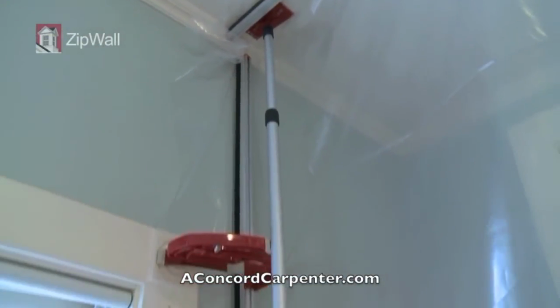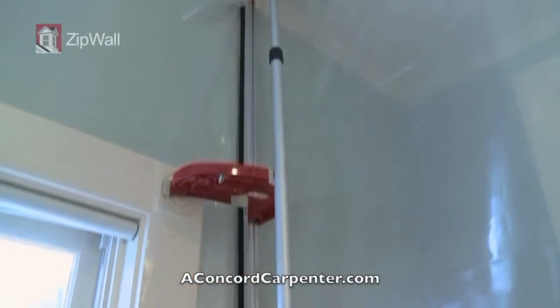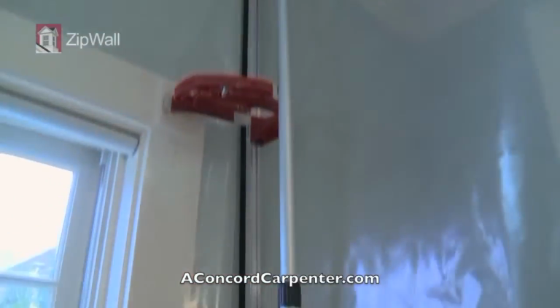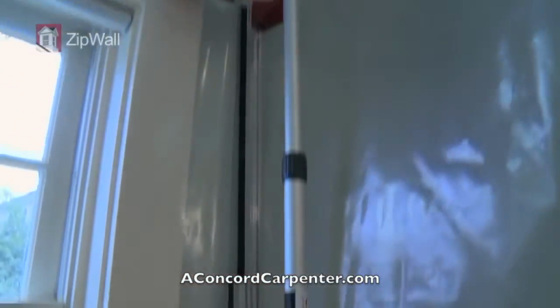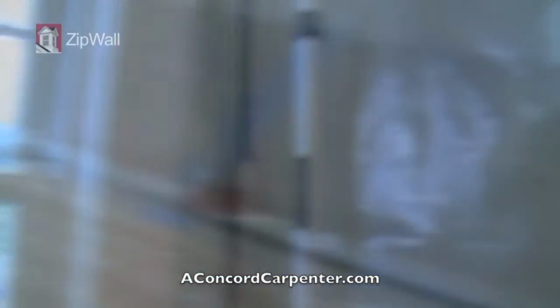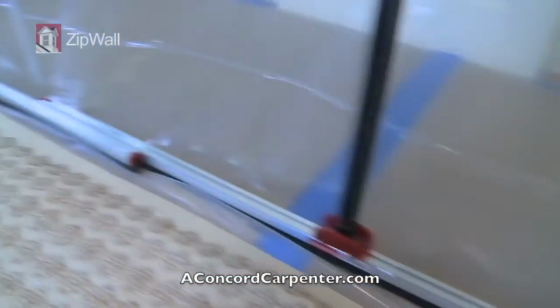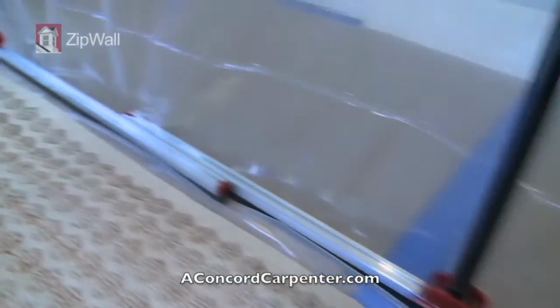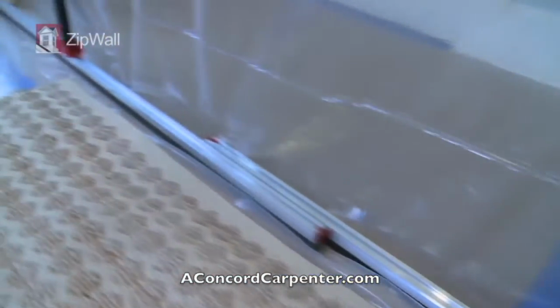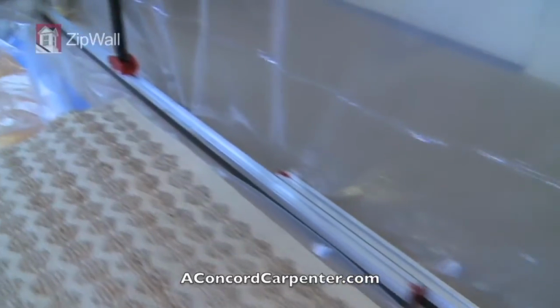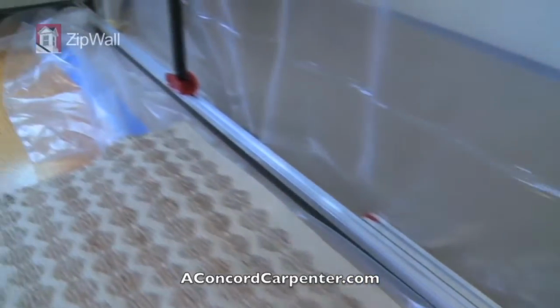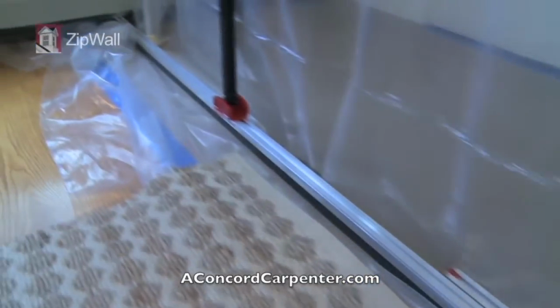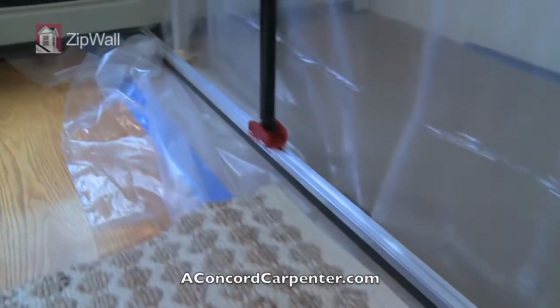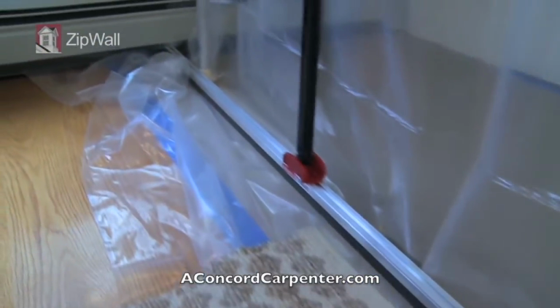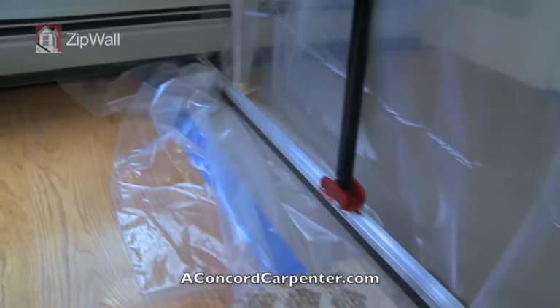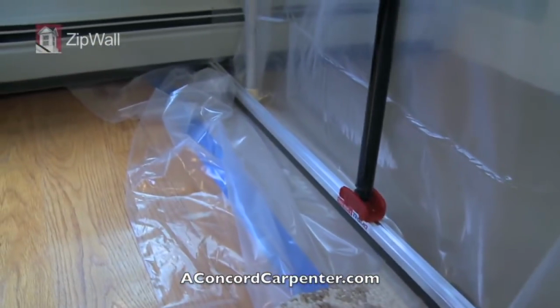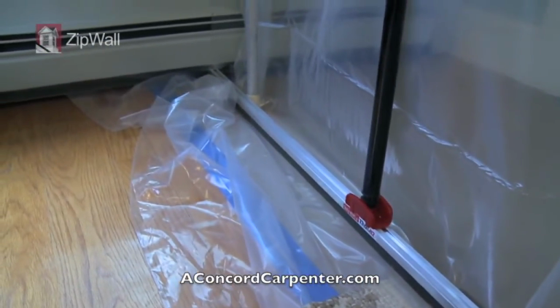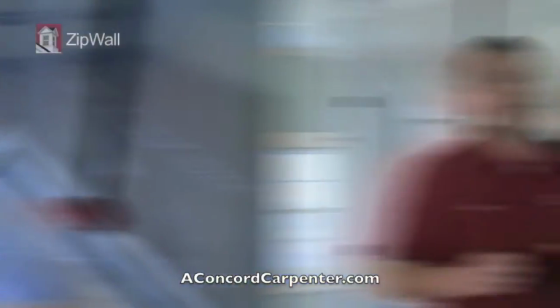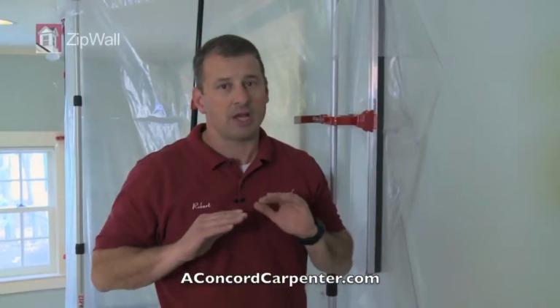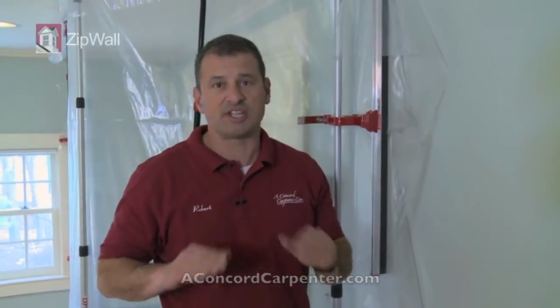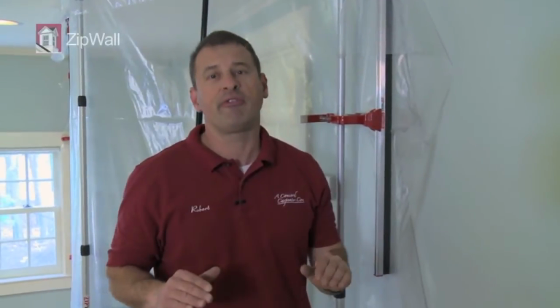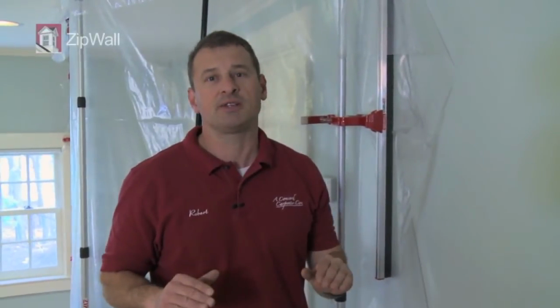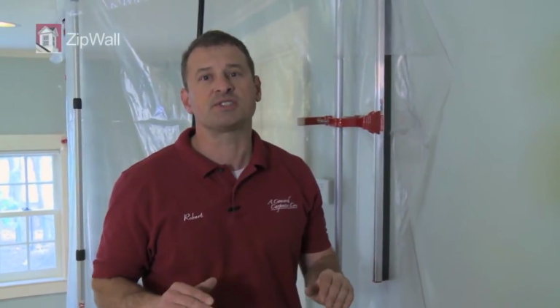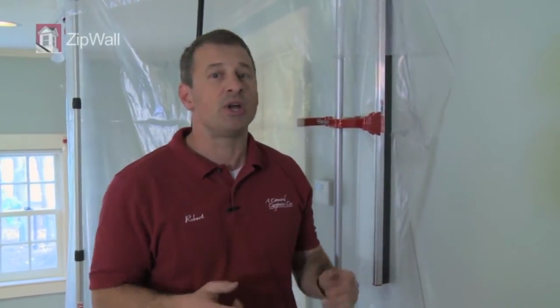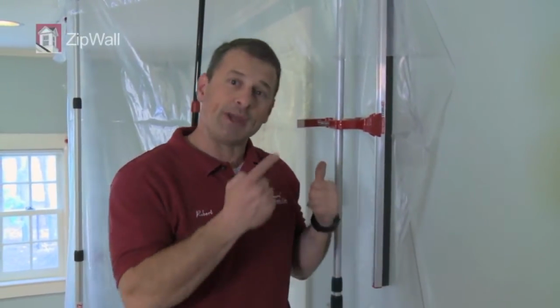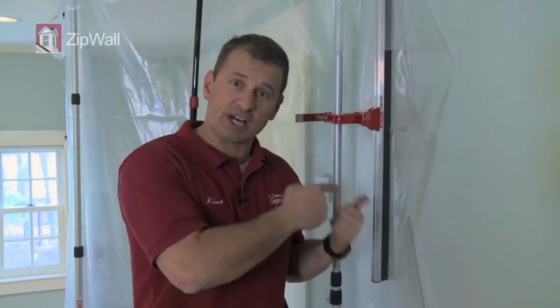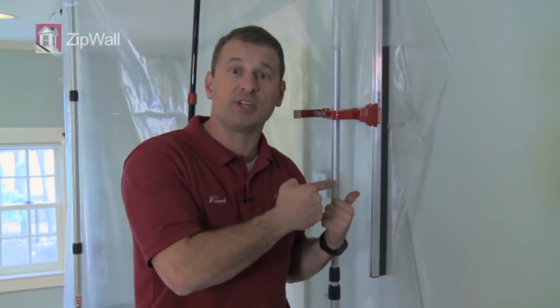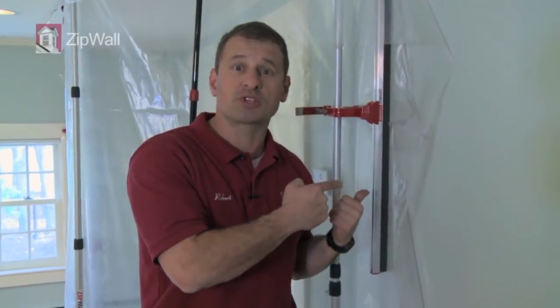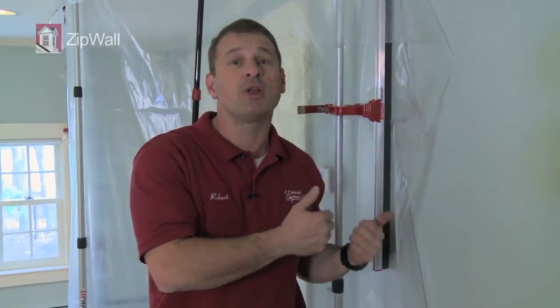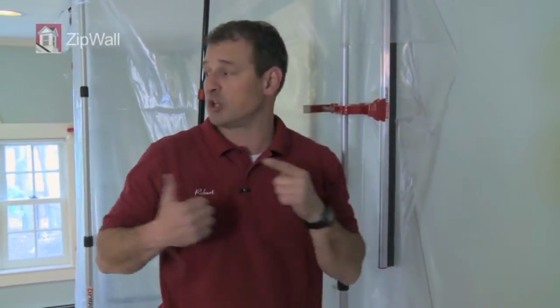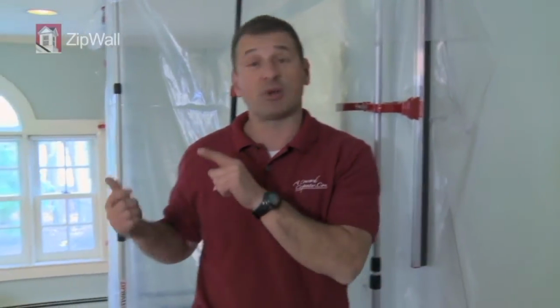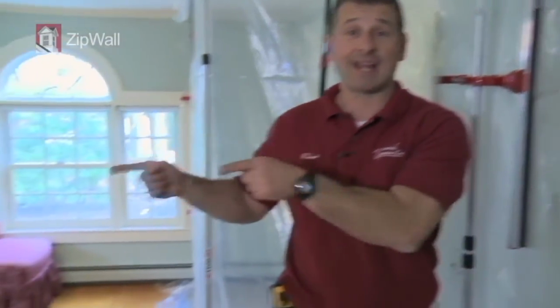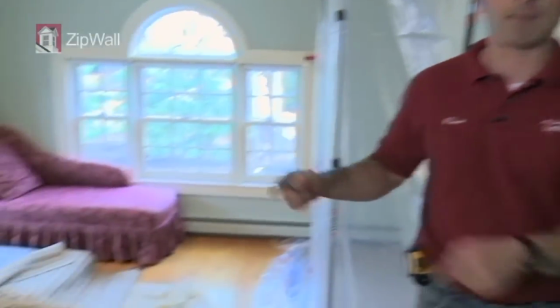In order to ensure a complete dust-free environment, I'm going to use foam rails and tape those areas — then you know you're good to go. The whole point of taping in the foam rails is you have a bulletproof, zero-fail system. You keep the dust in the work zone and you keep your client happy.